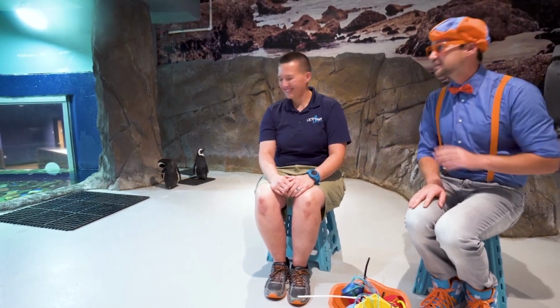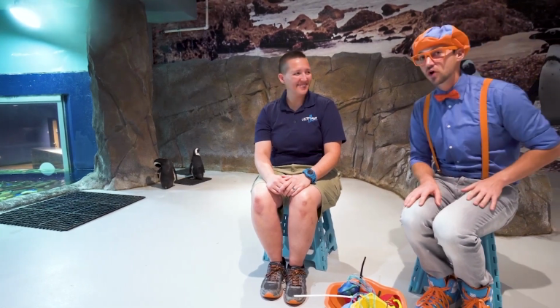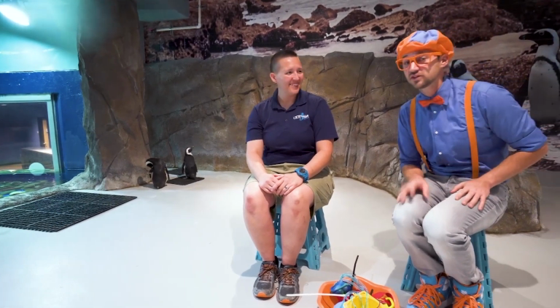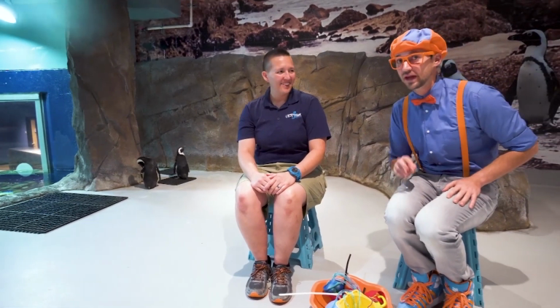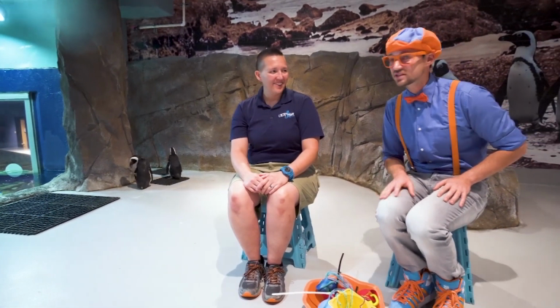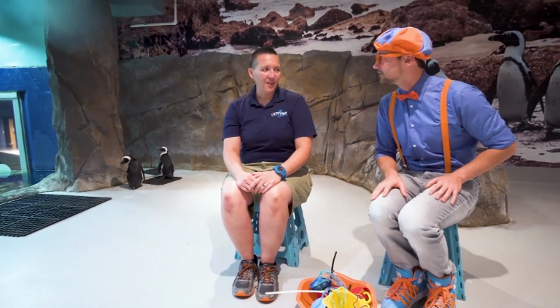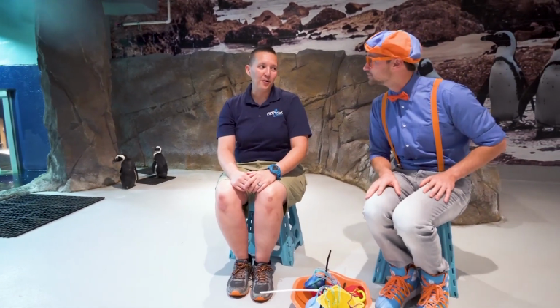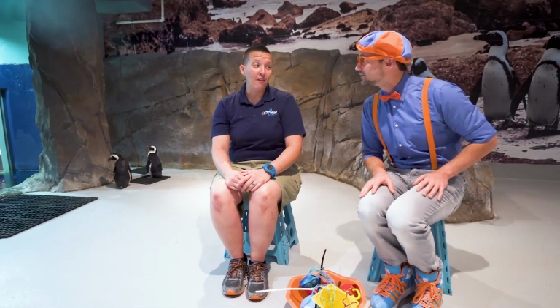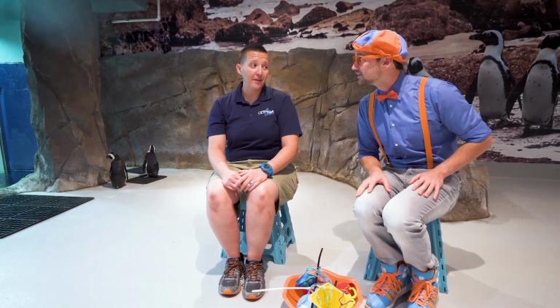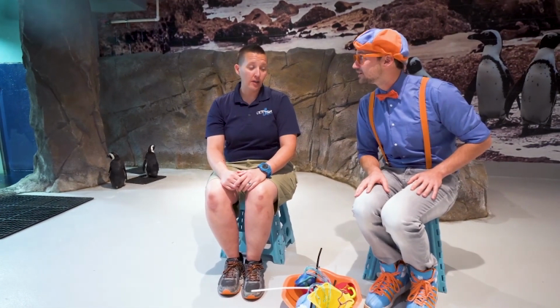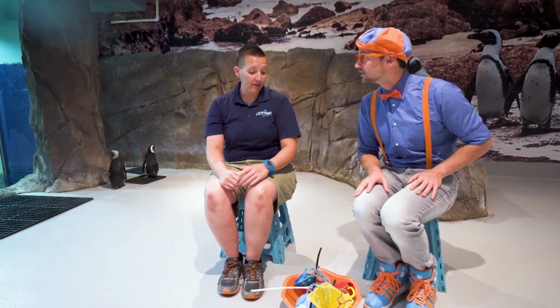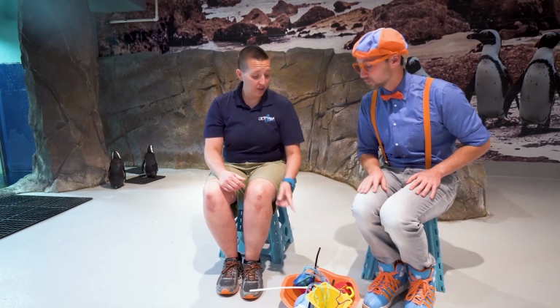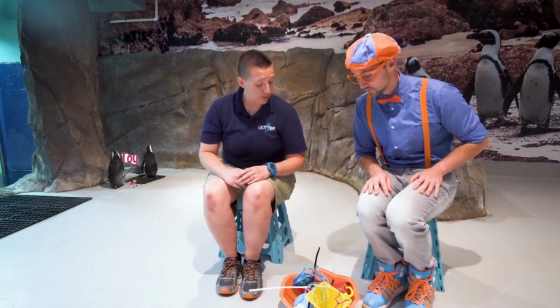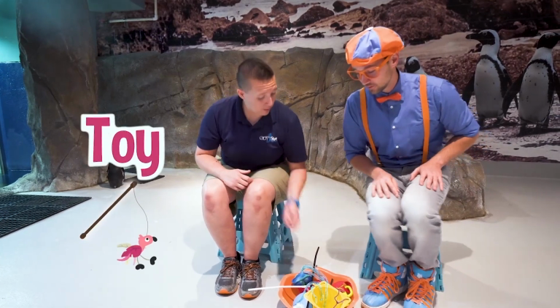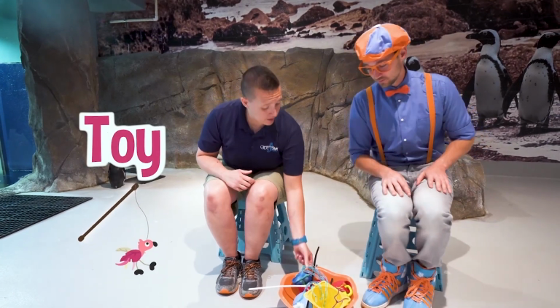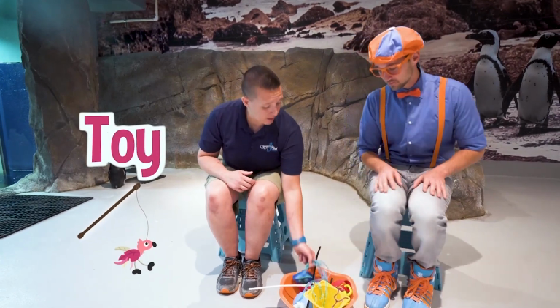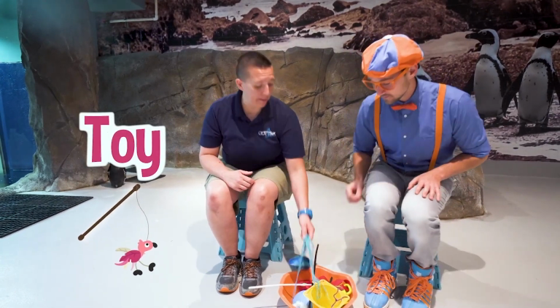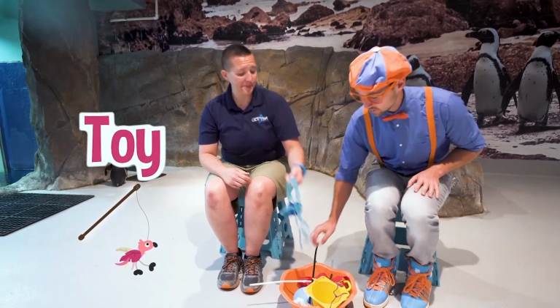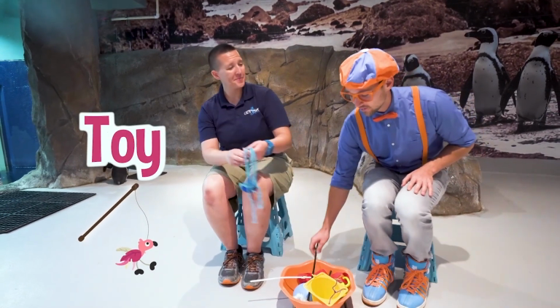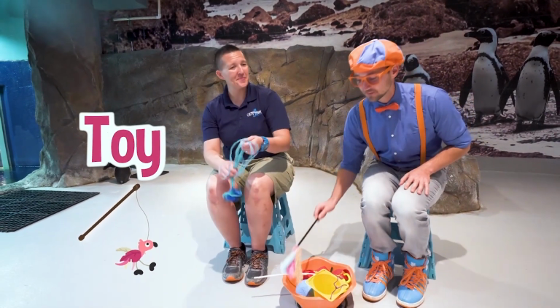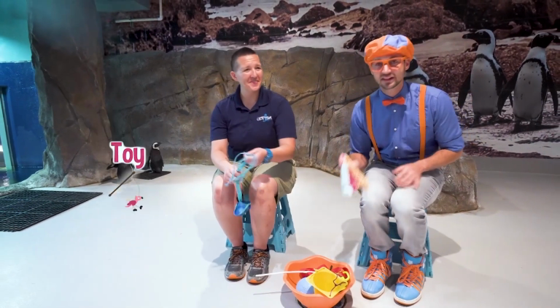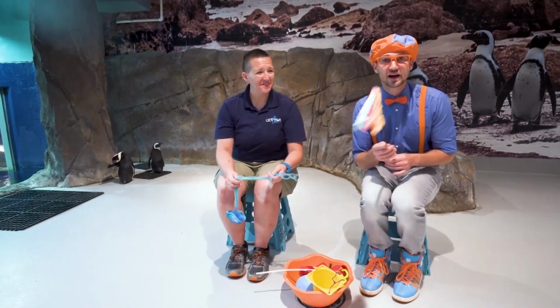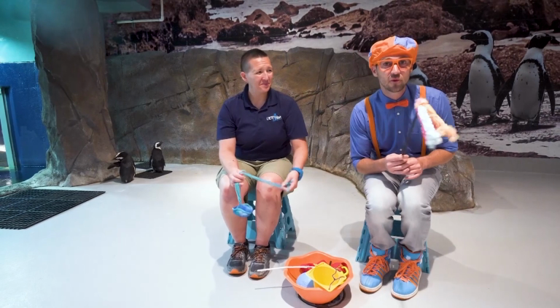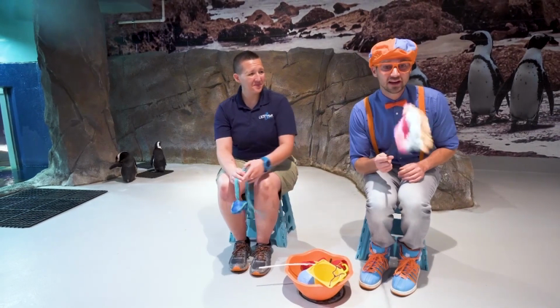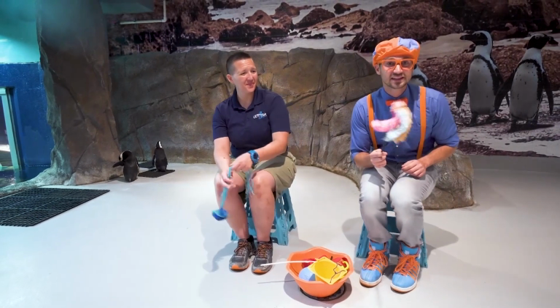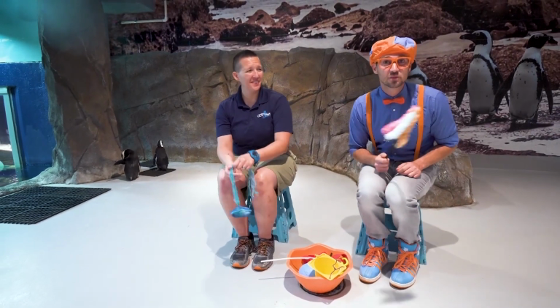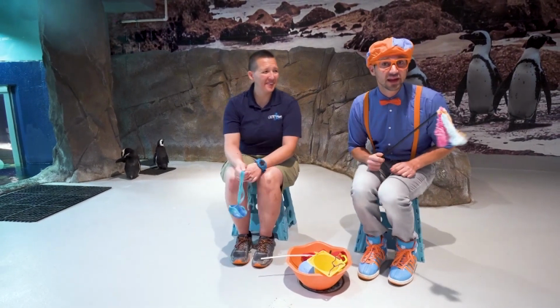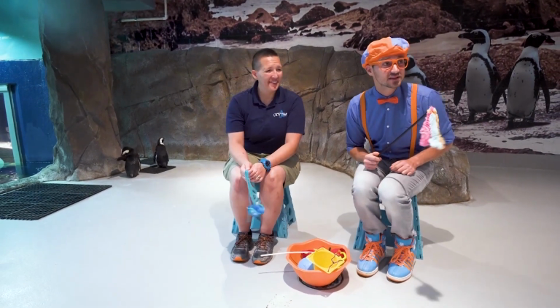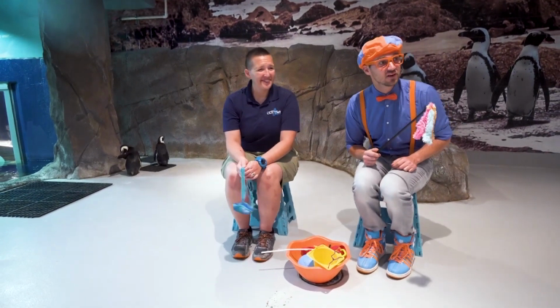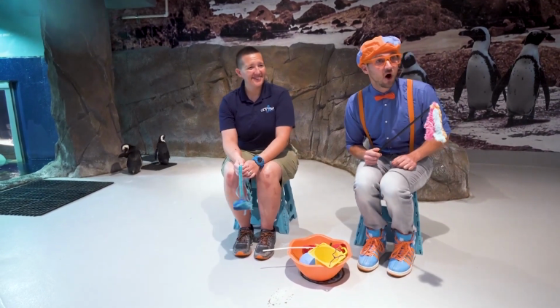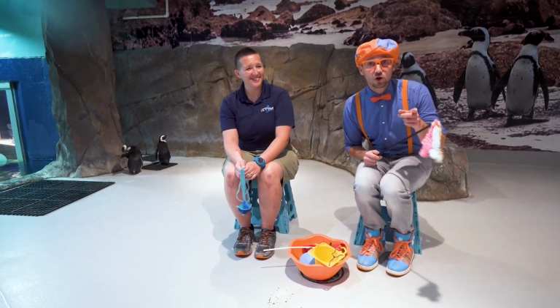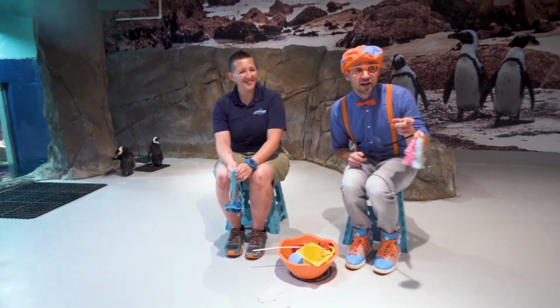Are these your only two penguins here? Oh no, we have more friends that are coming. If you'd like to grab a toy, we're actually going to play with them. Sure! Let's grab a toy and let's see some more penguins. Look over there.